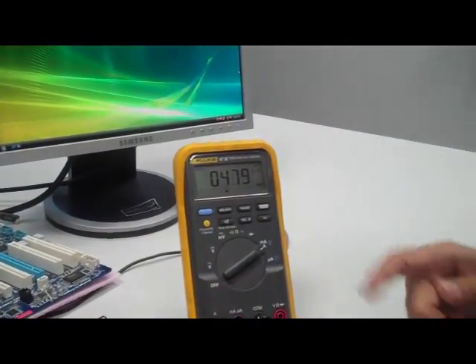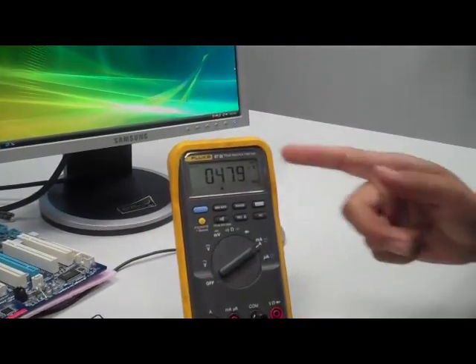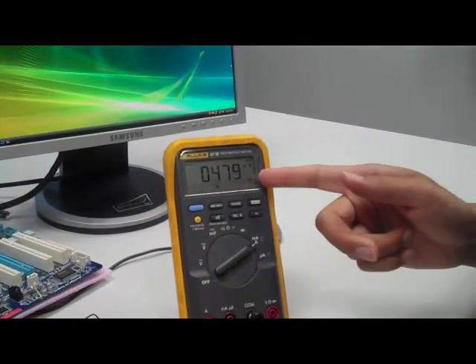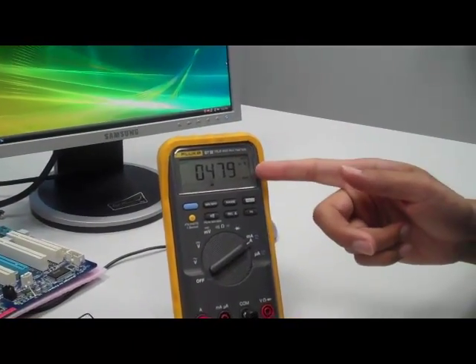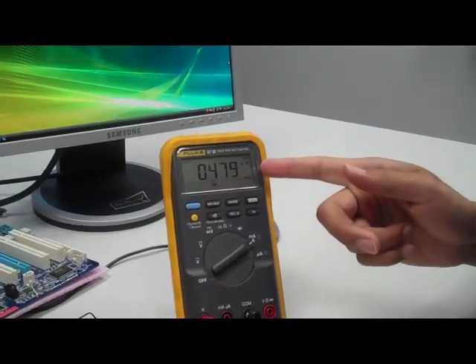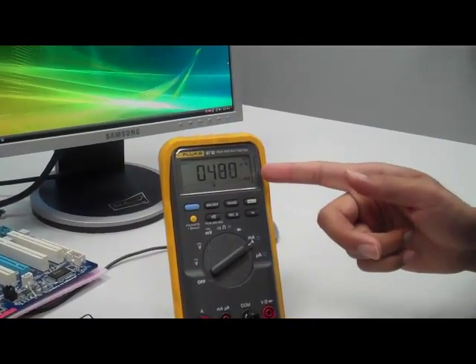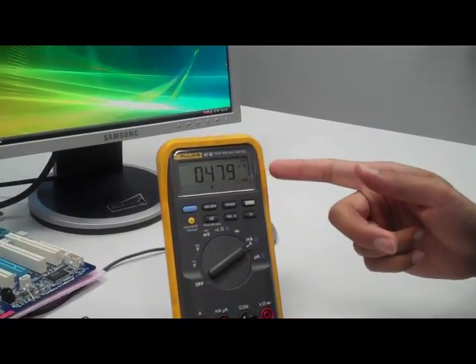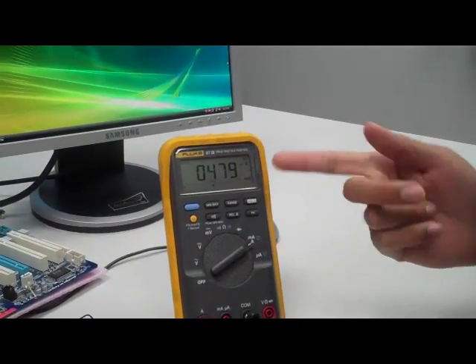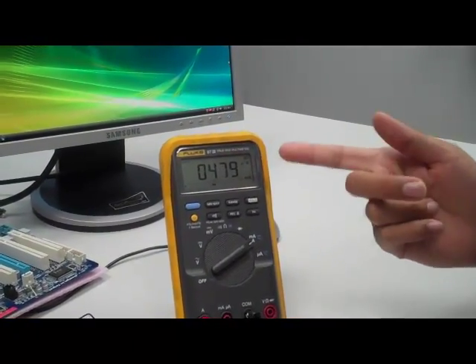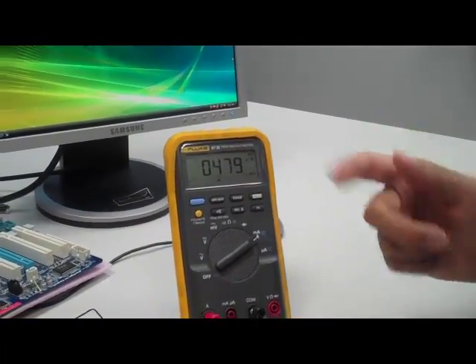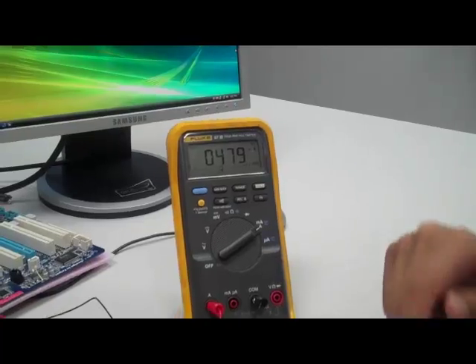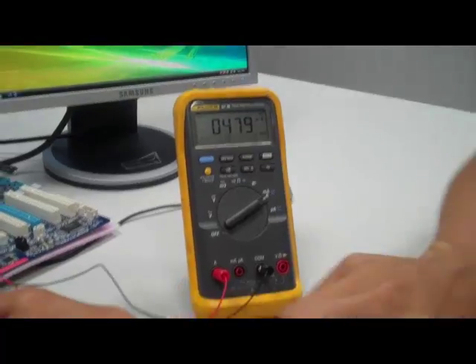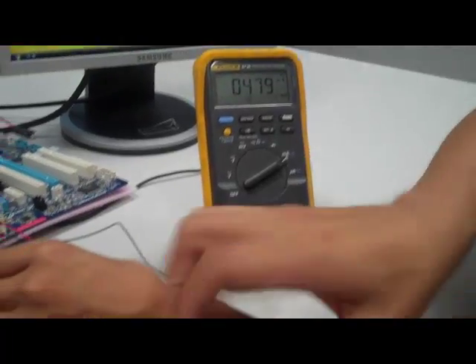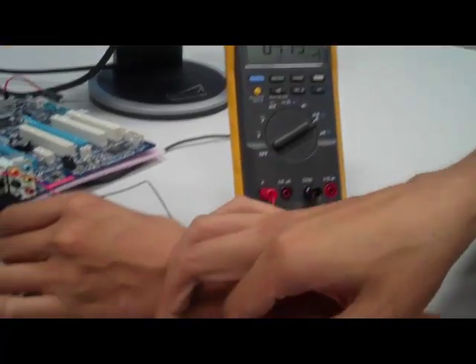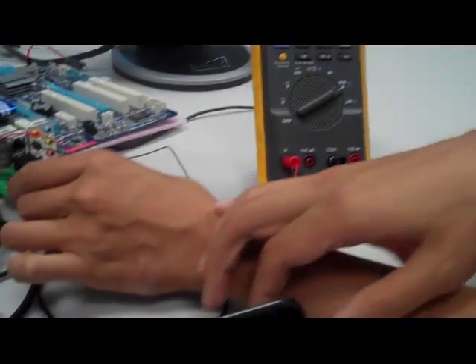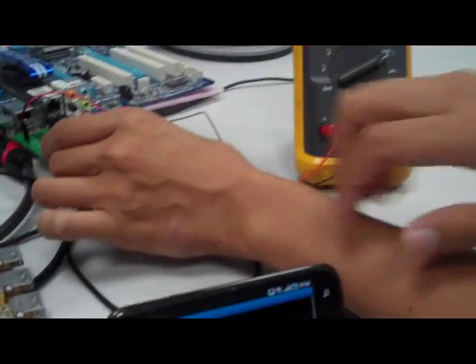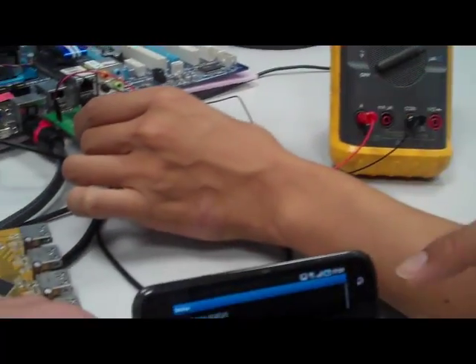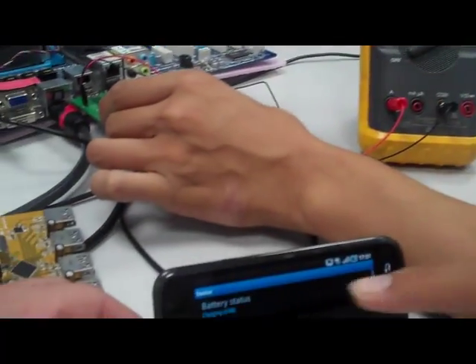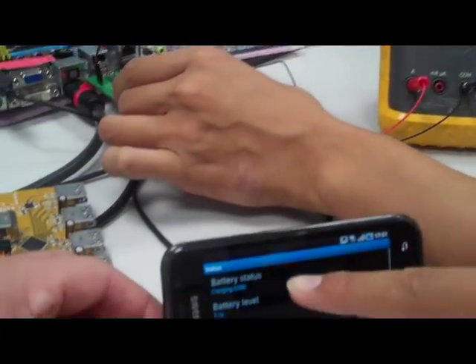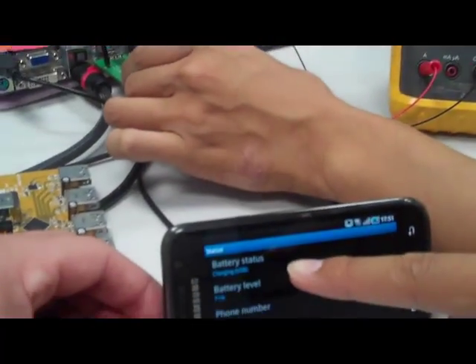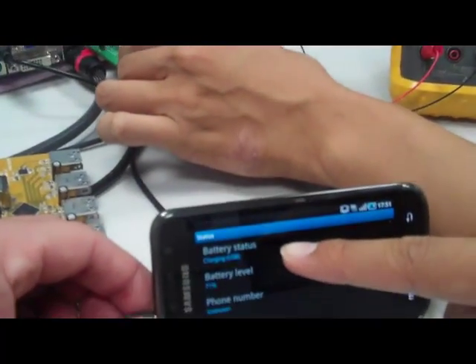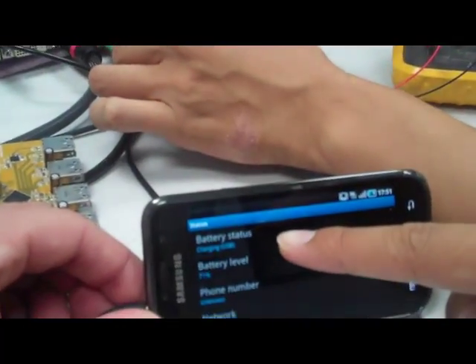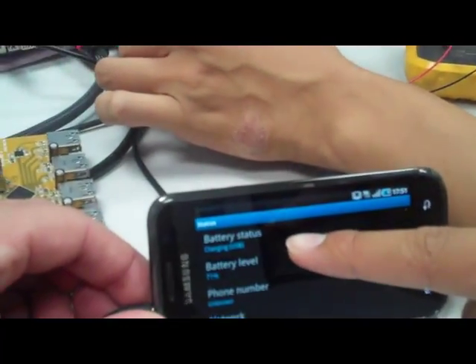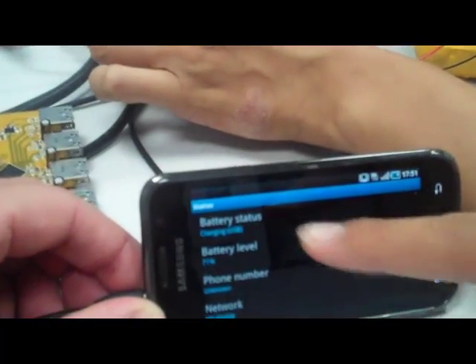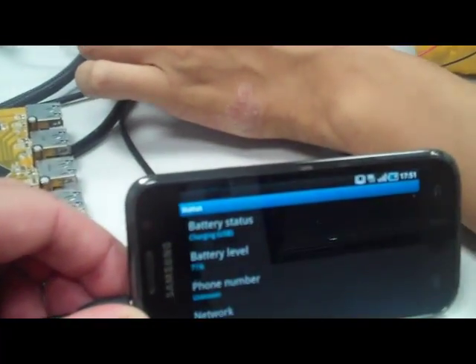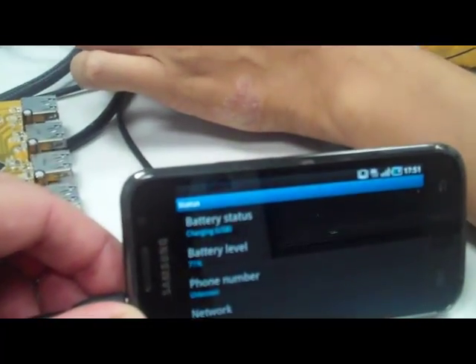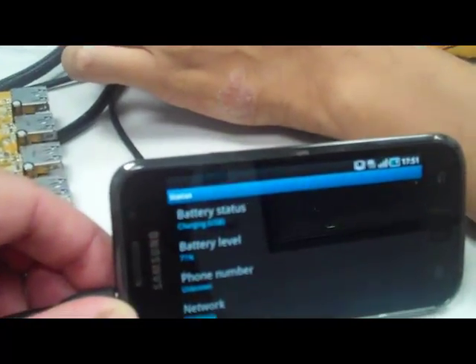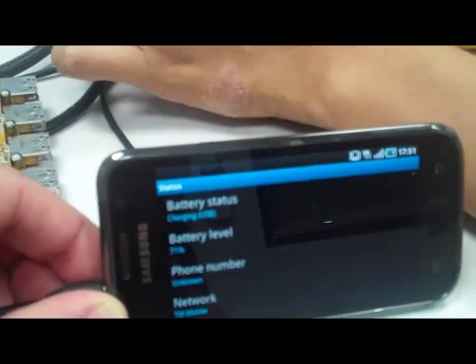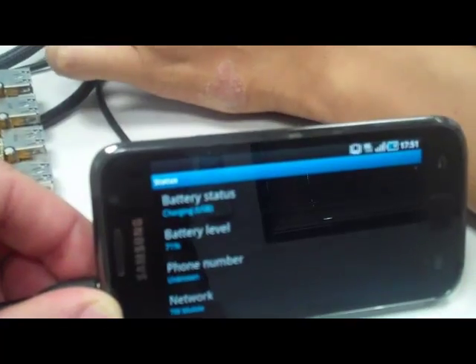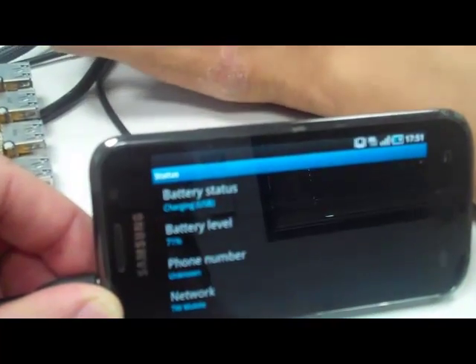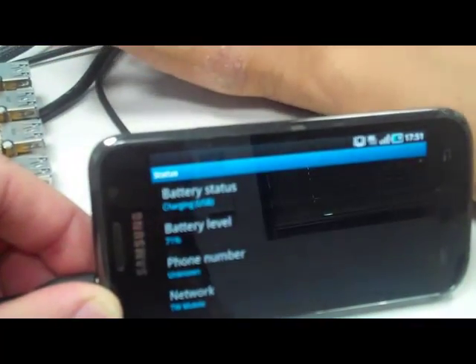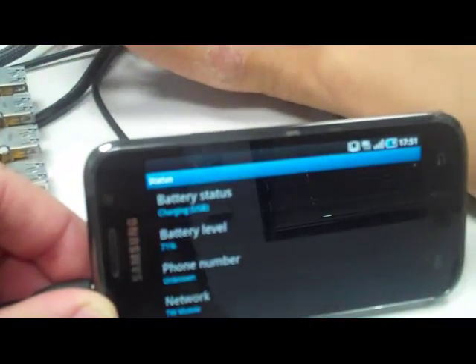We can see it's about 480 milliamps, and on the phone it shows charging under USB.